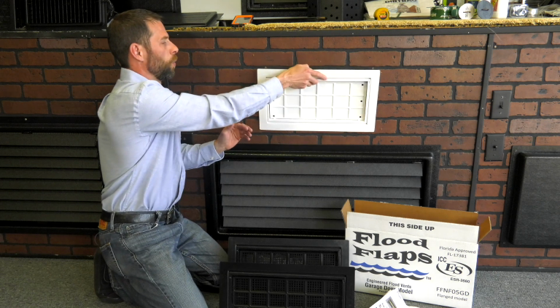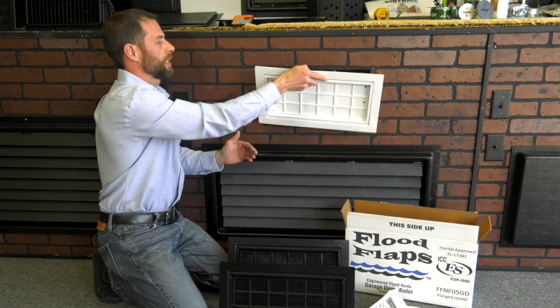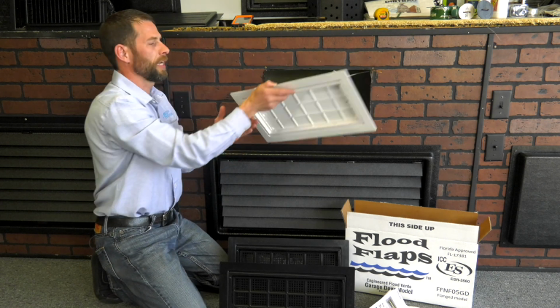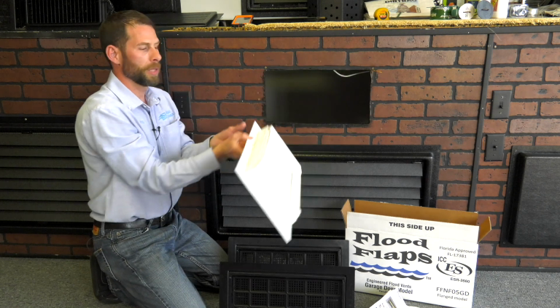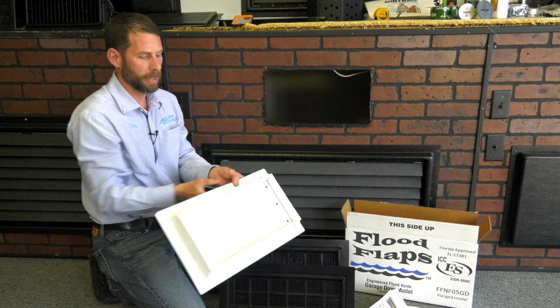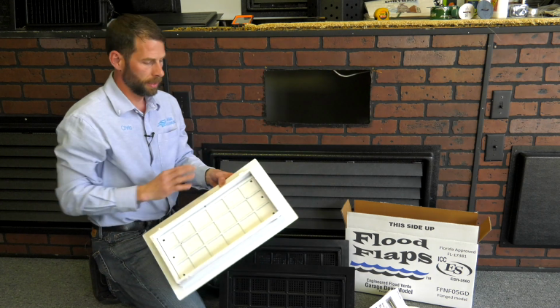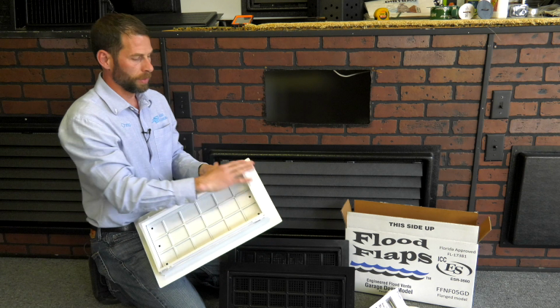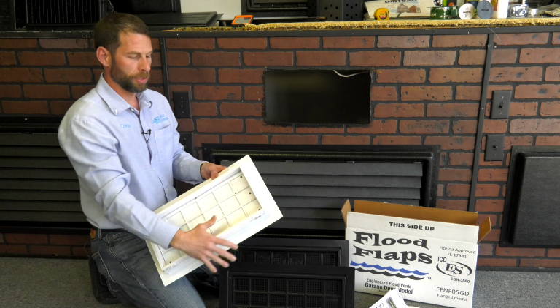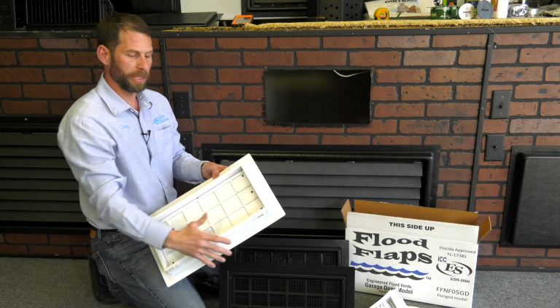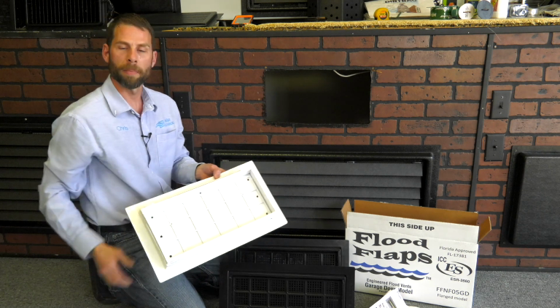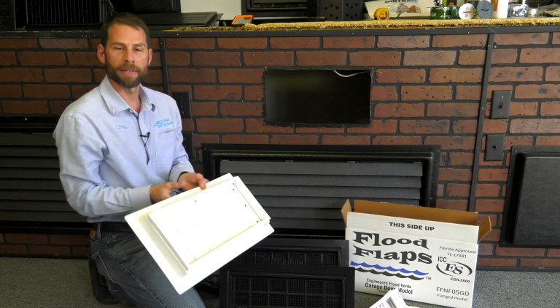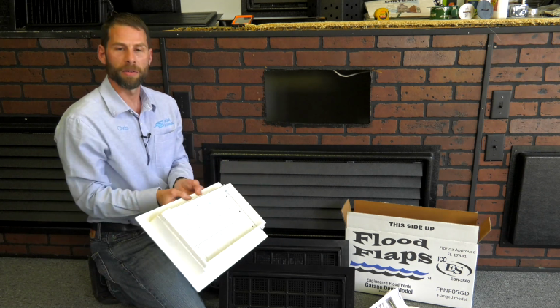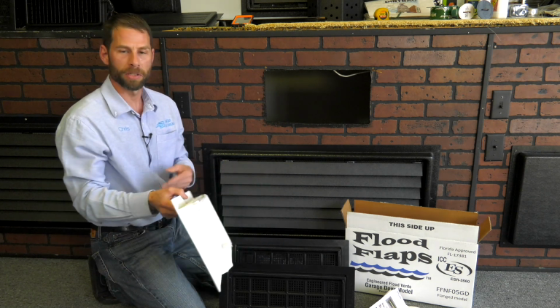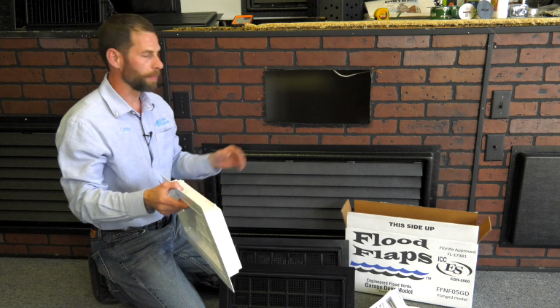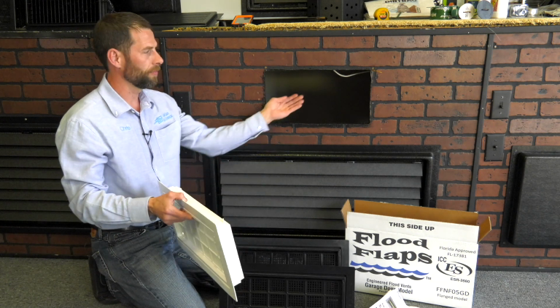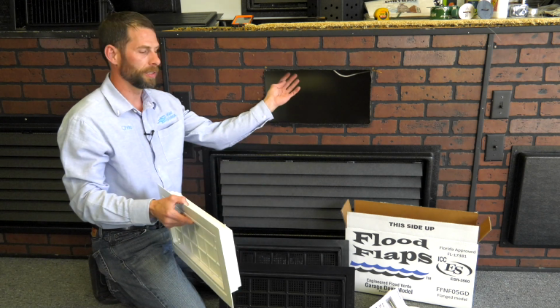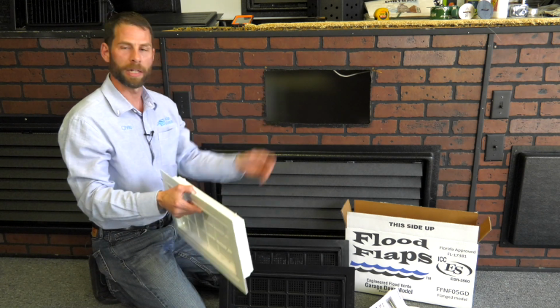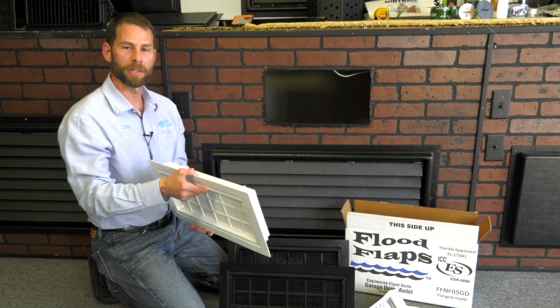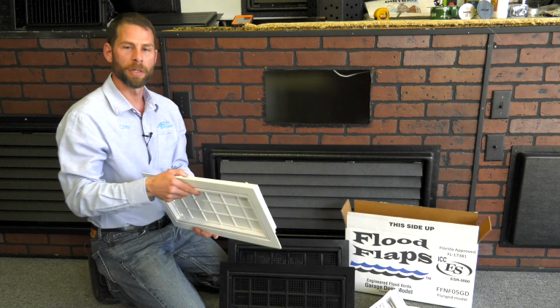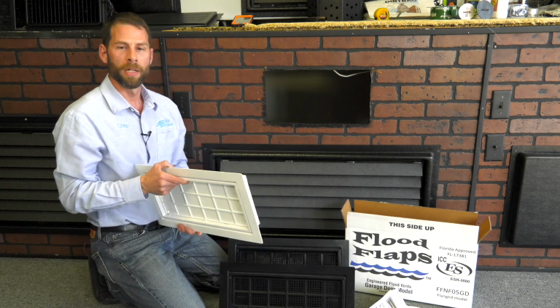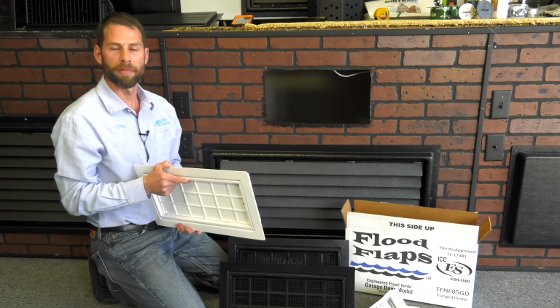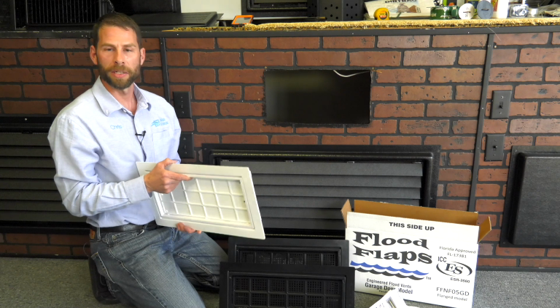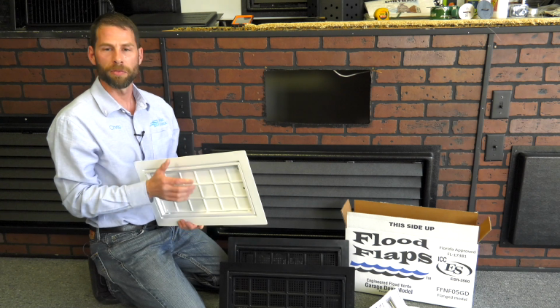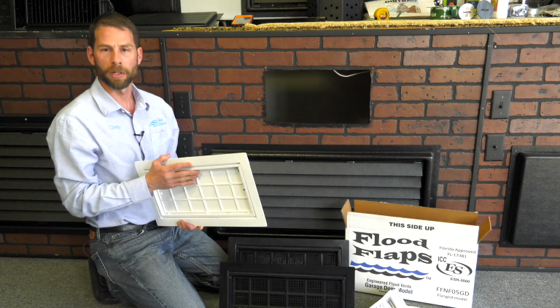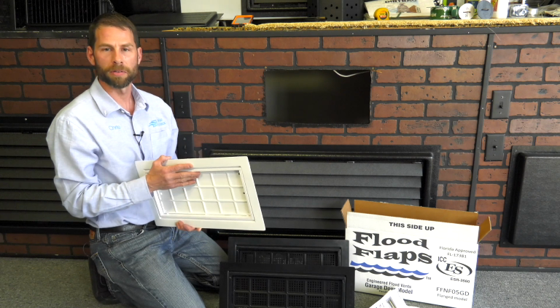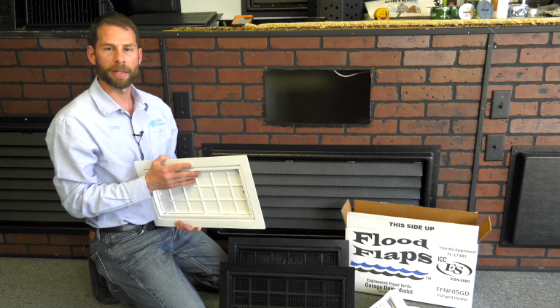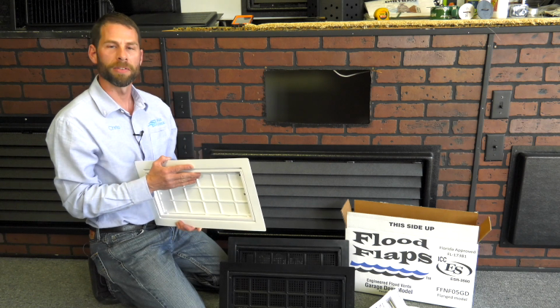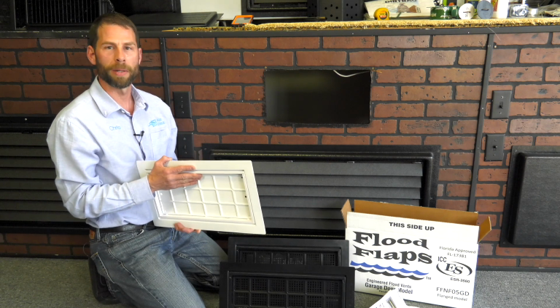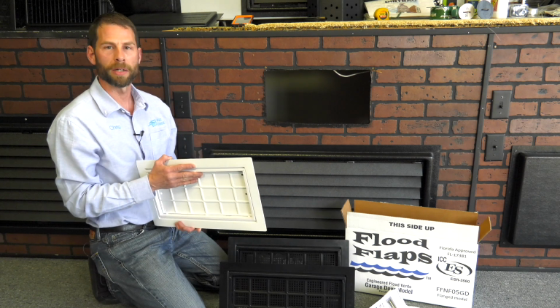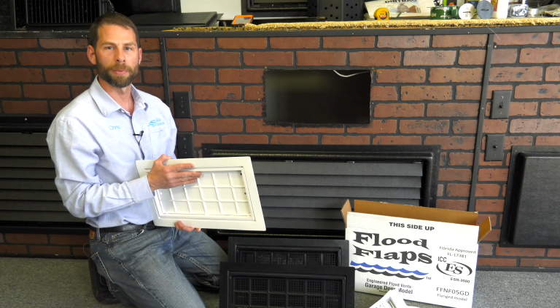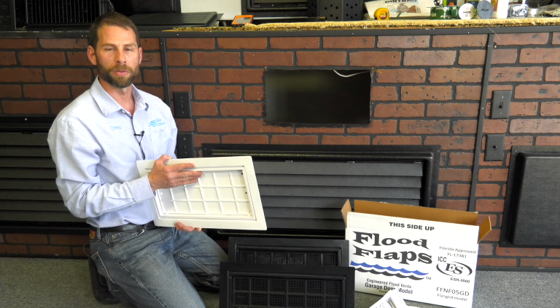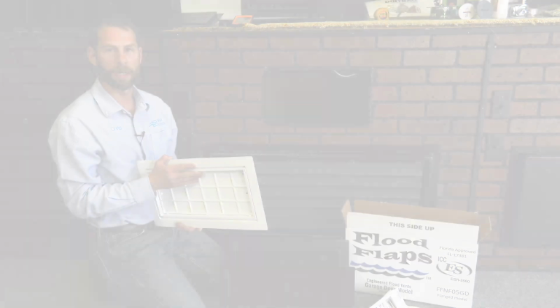Once it's set, if you would like, we sell a trim piece for the backside that you can purchase separately for your insulated garage door. If you have any questions, feel free to call us directly or visit our website at CrawlSpaceDoors.com.